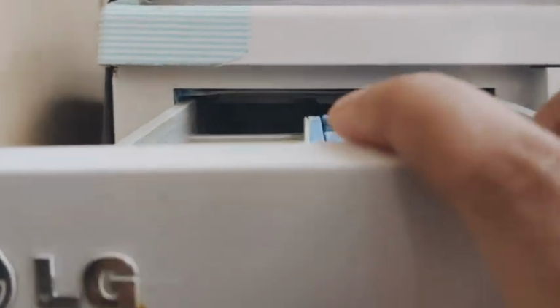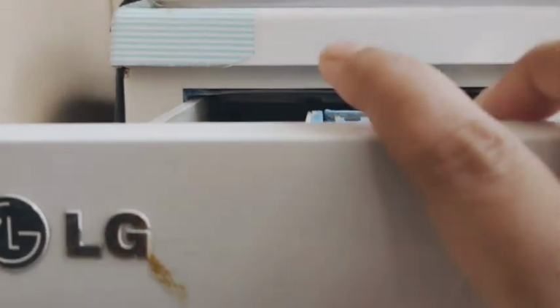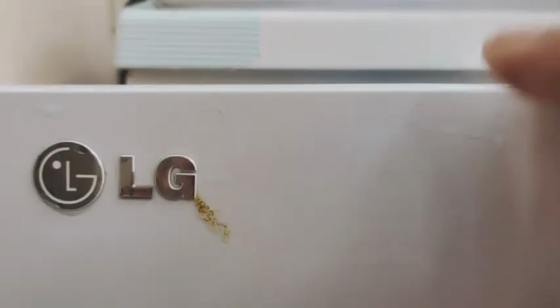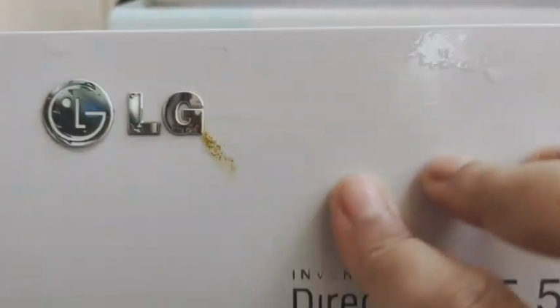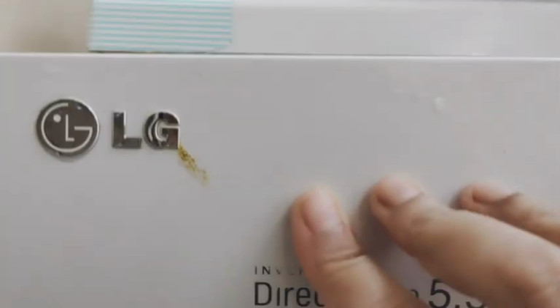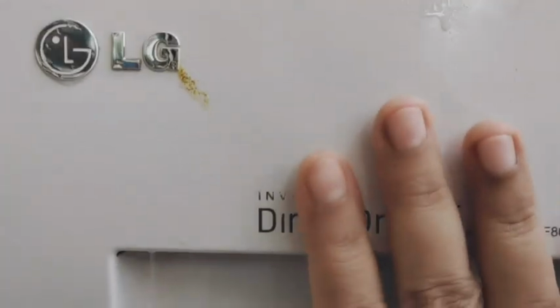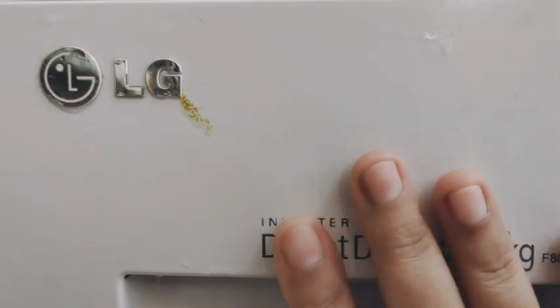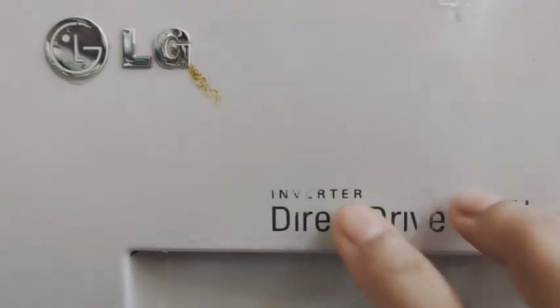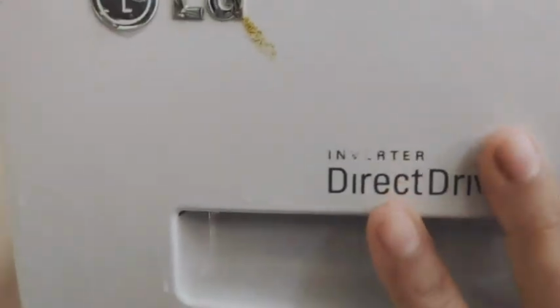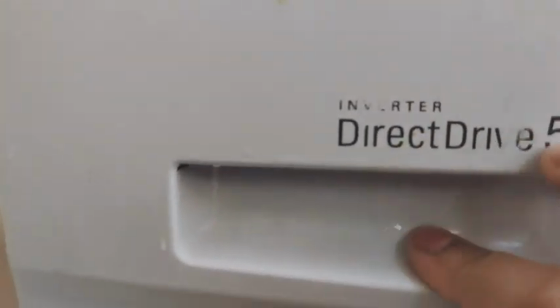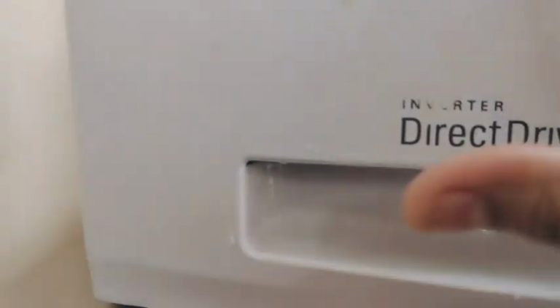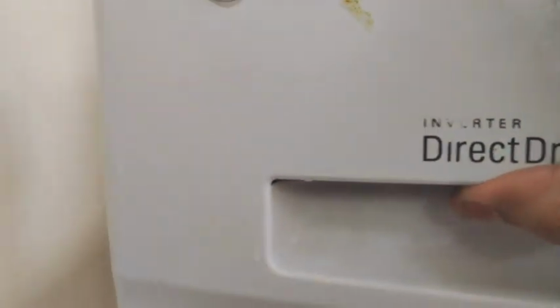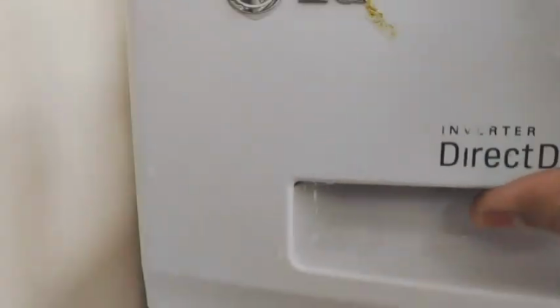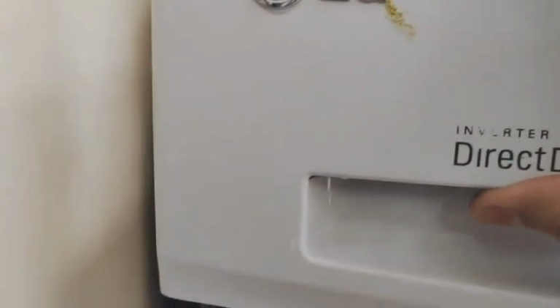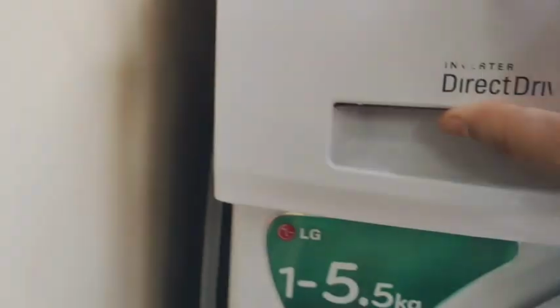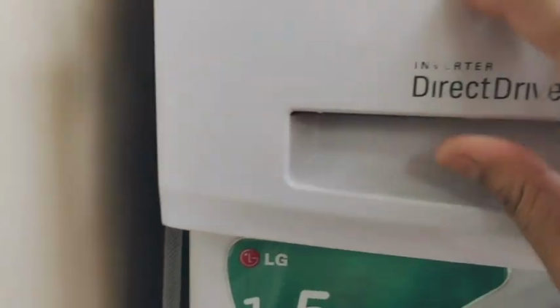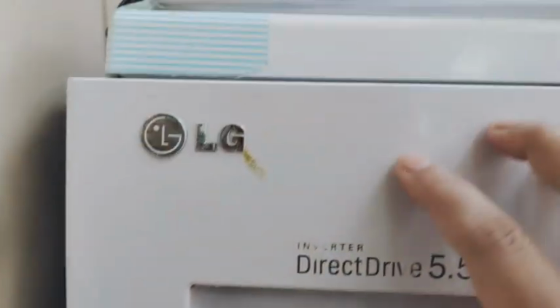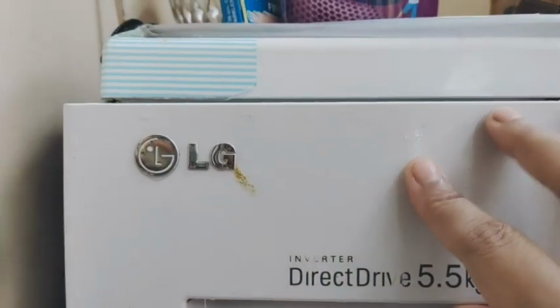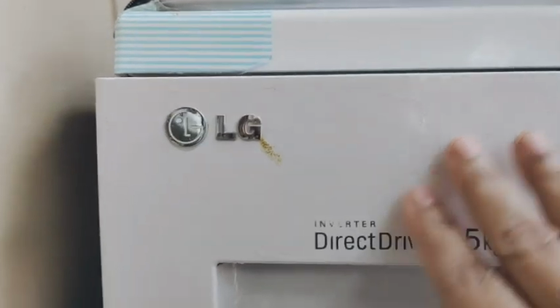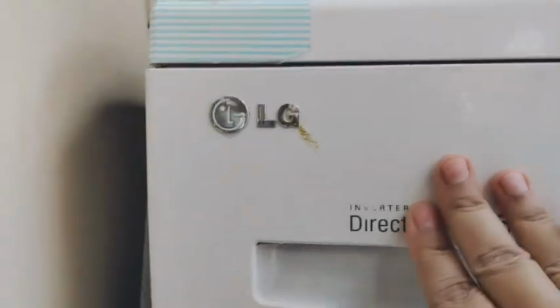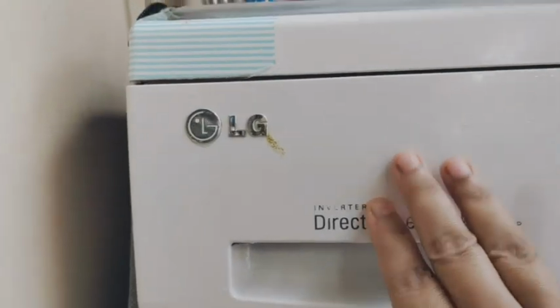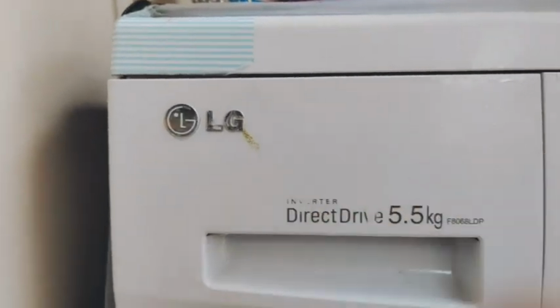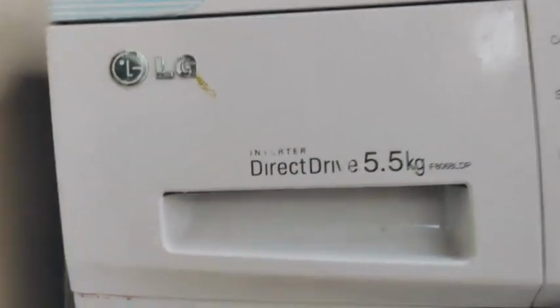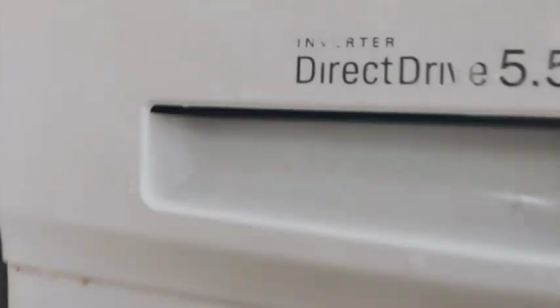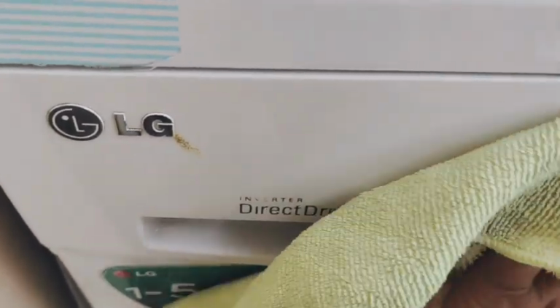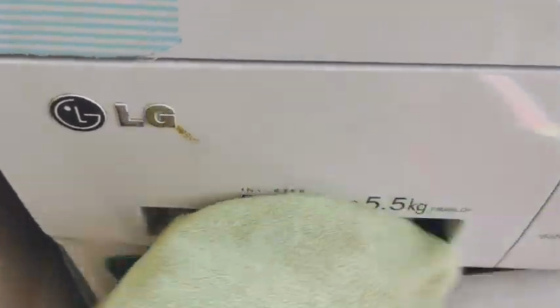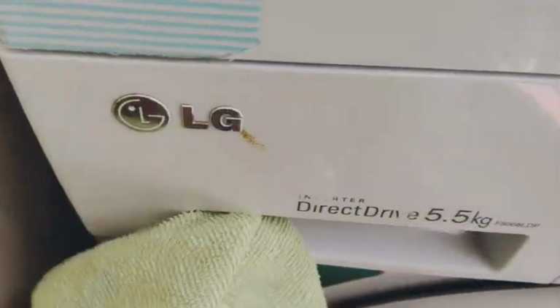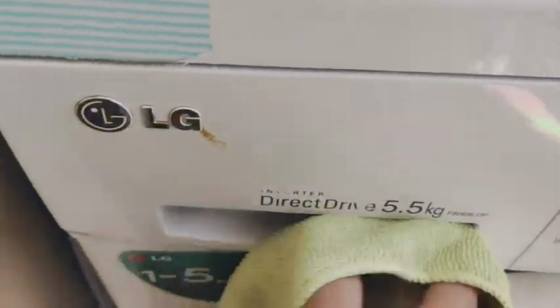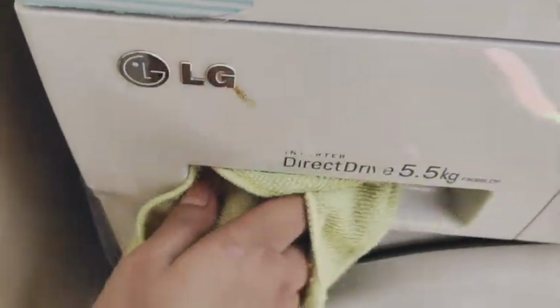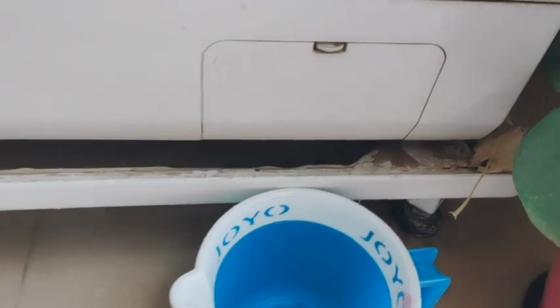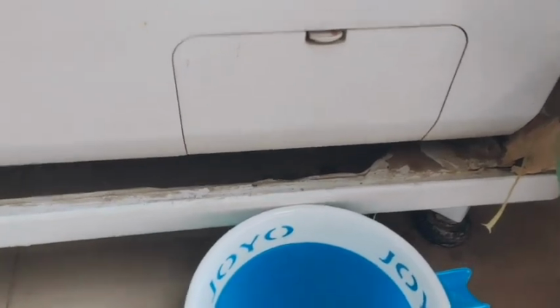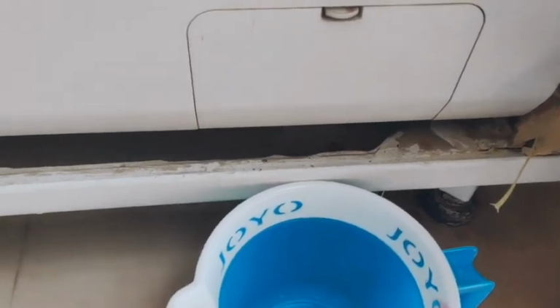There is a space made in place where you have to fit it — just push it in place. It won't take a lot of time. So the first part is done.